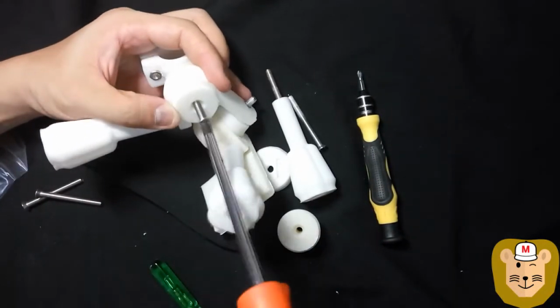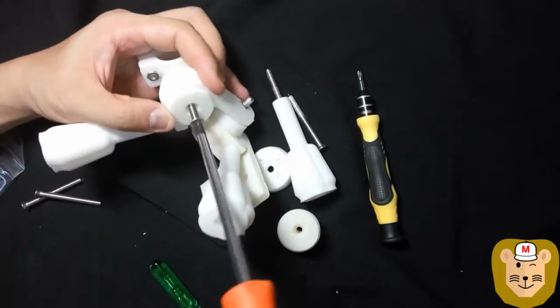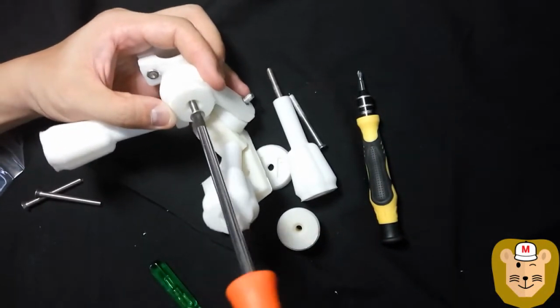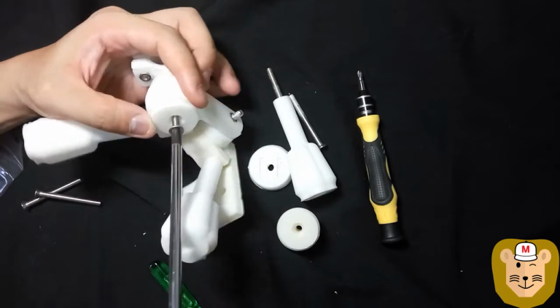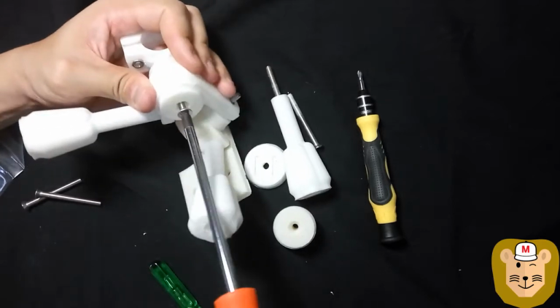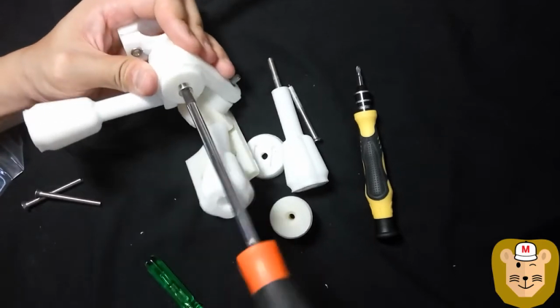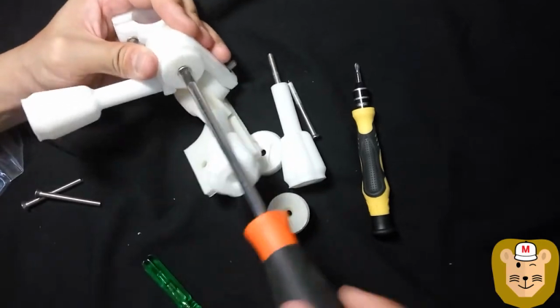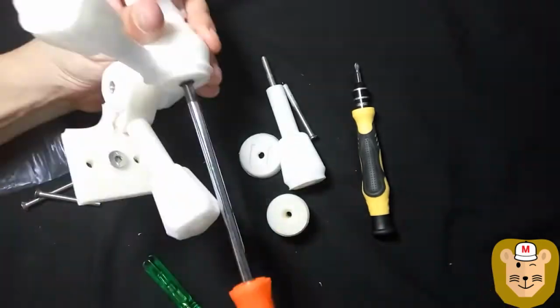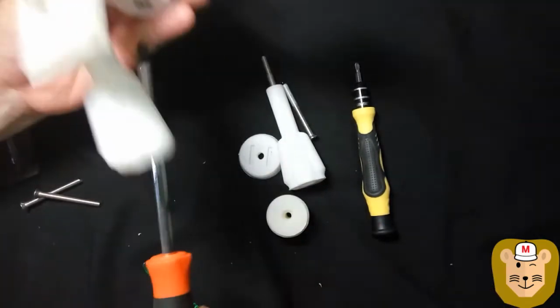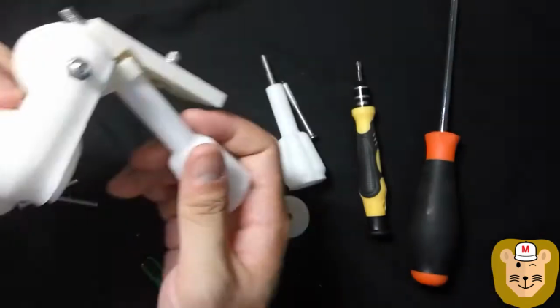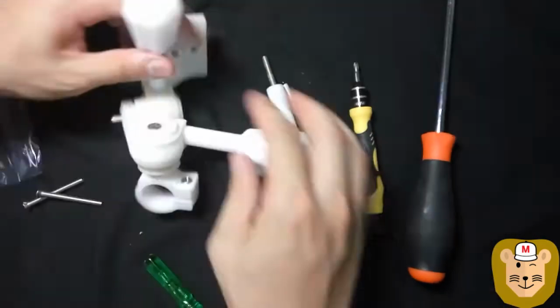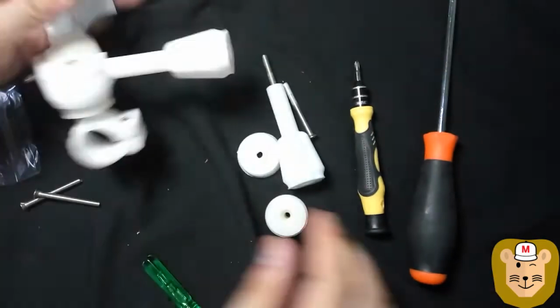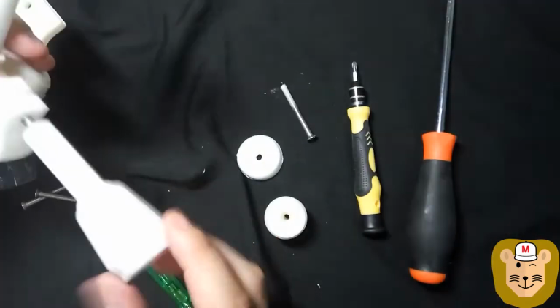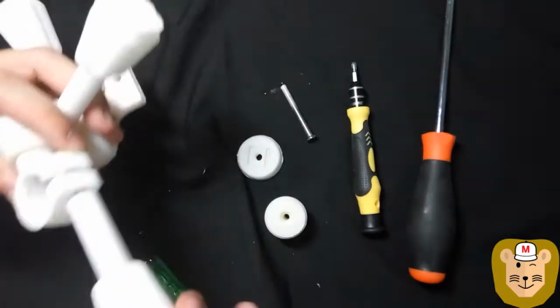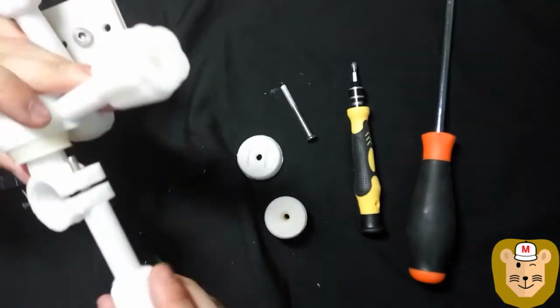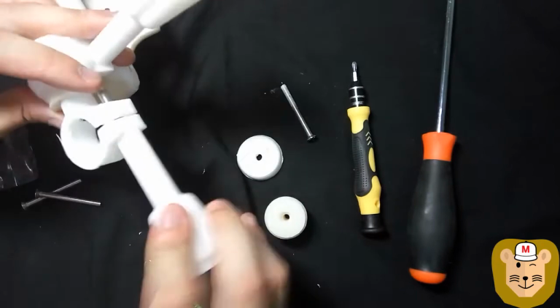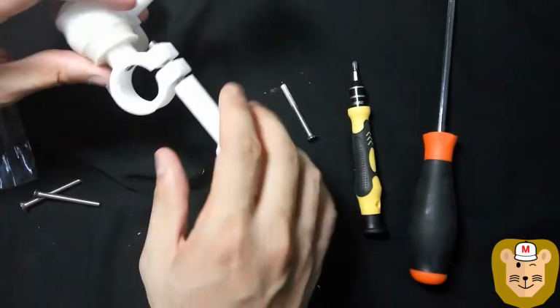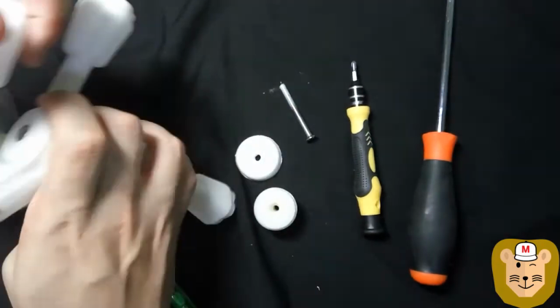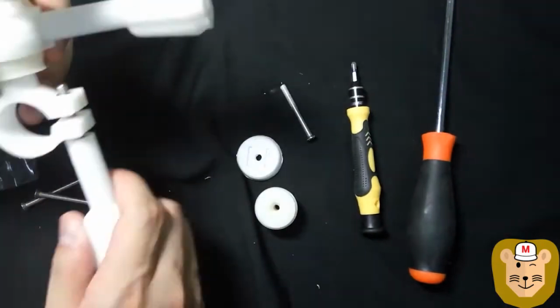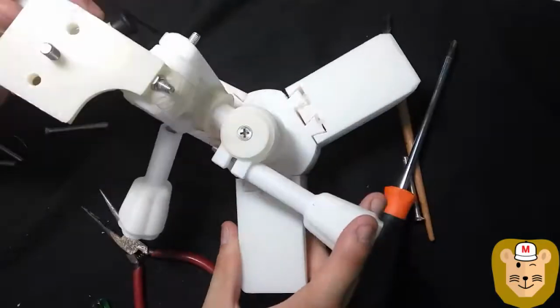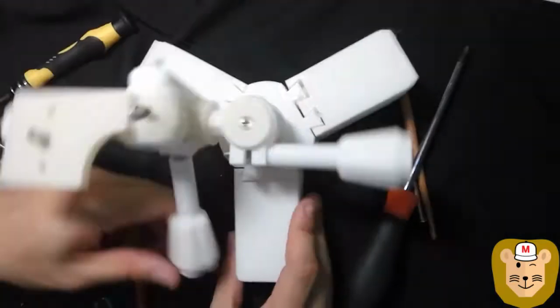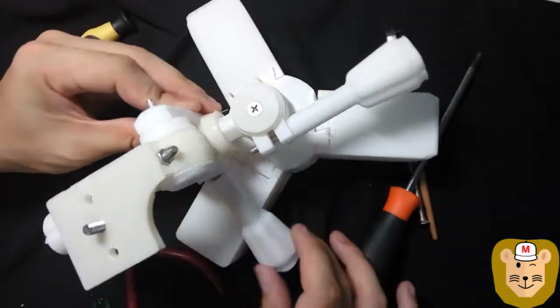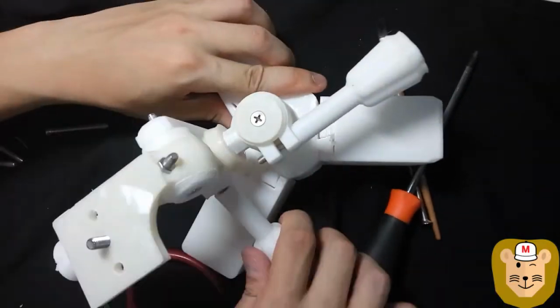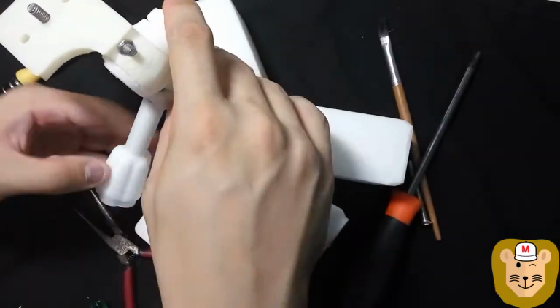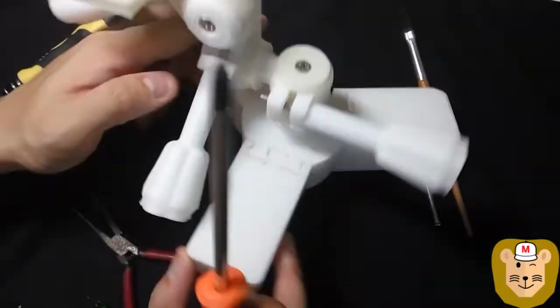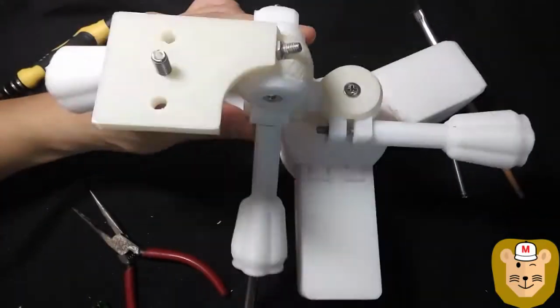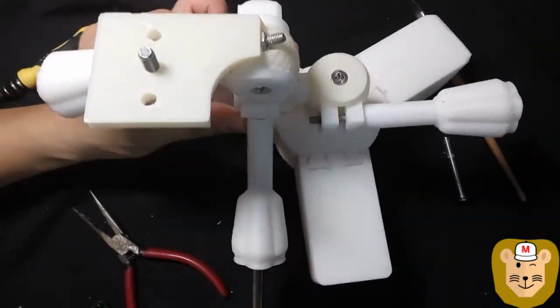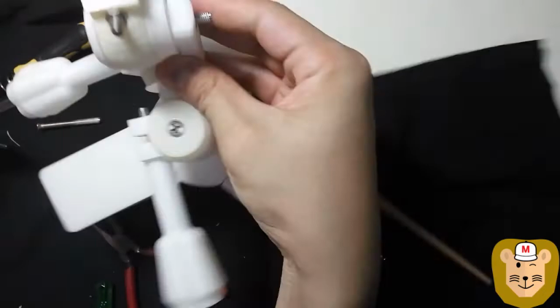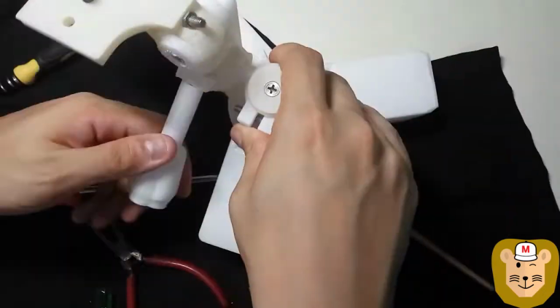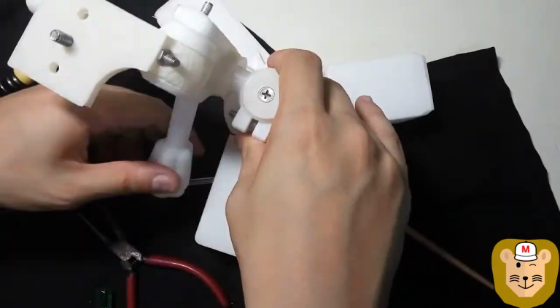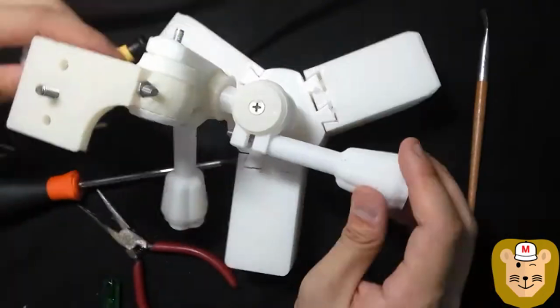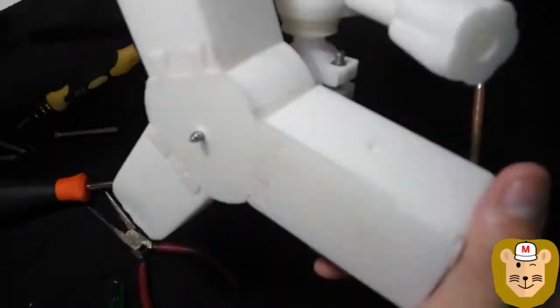Looking back, I should have started printing these pieces right at the start instead of being forced to wait for the prints to finish before I could attach them to the legs. But waiting for the prints gave me an excuse to take a break, and that was what I really needed.